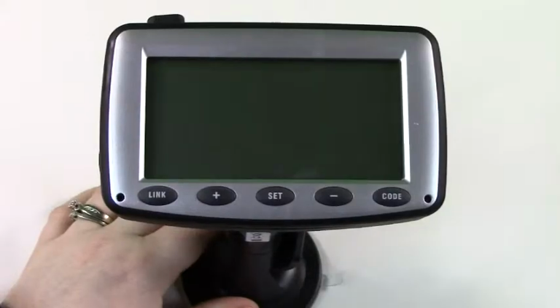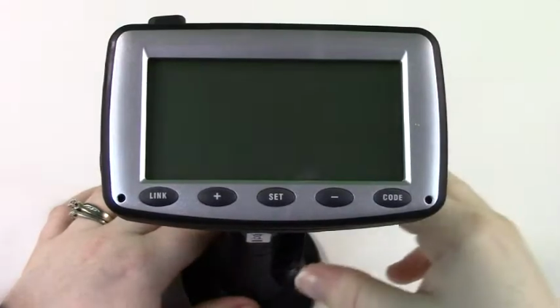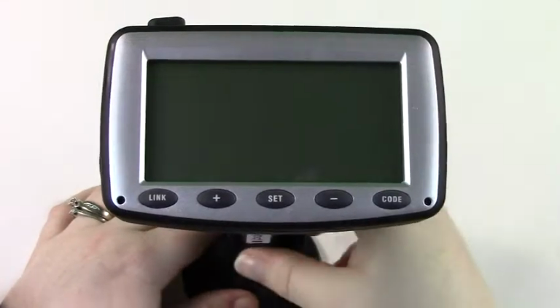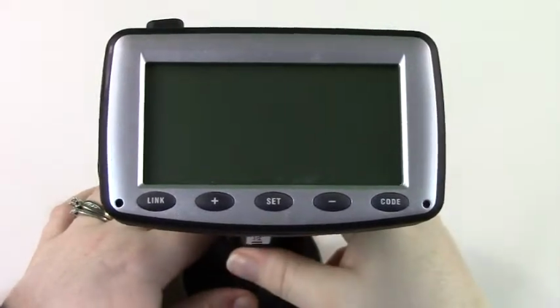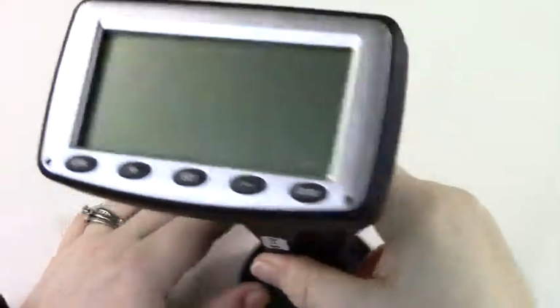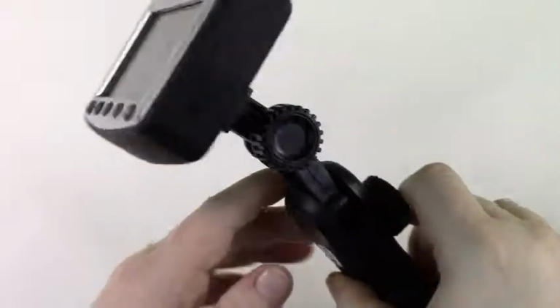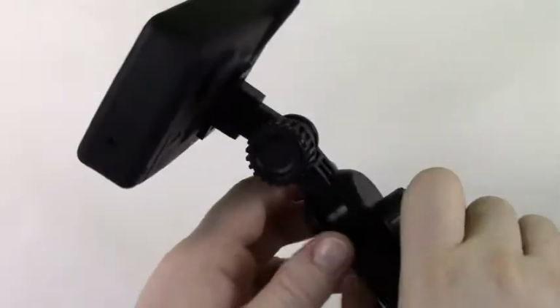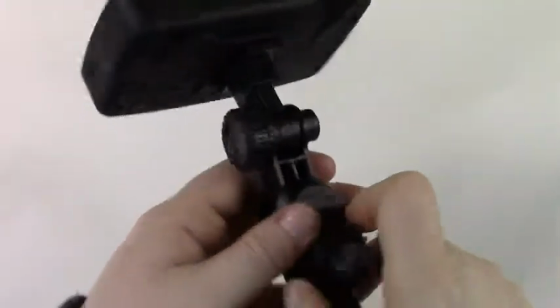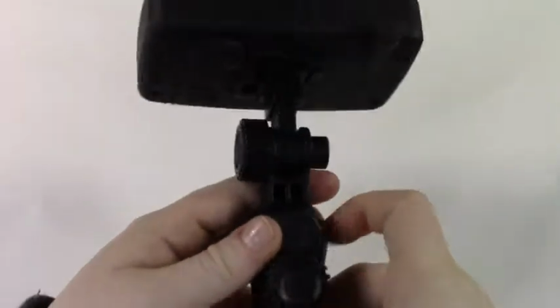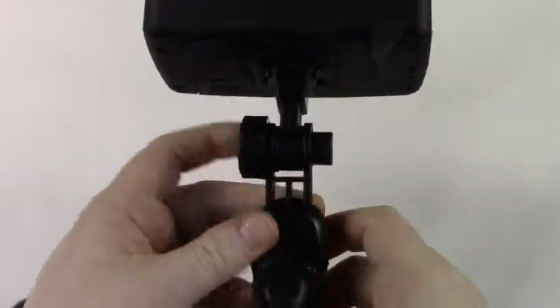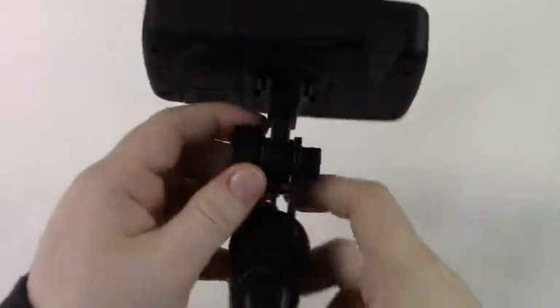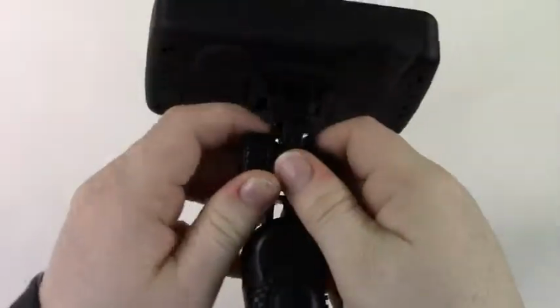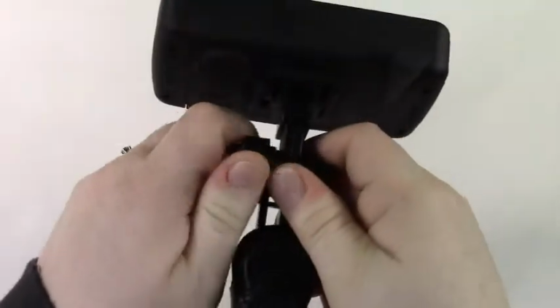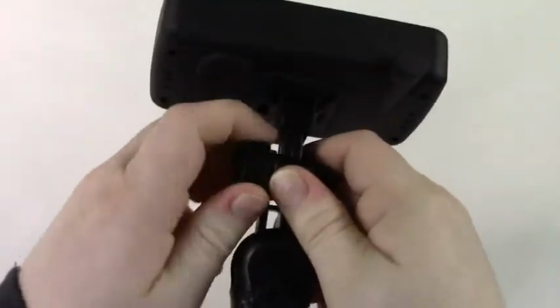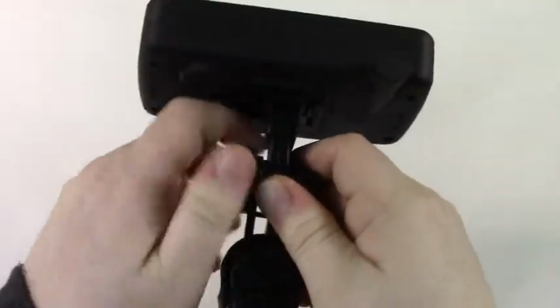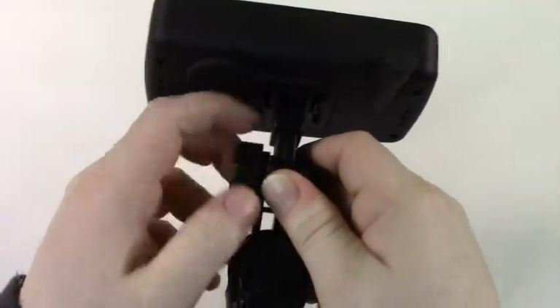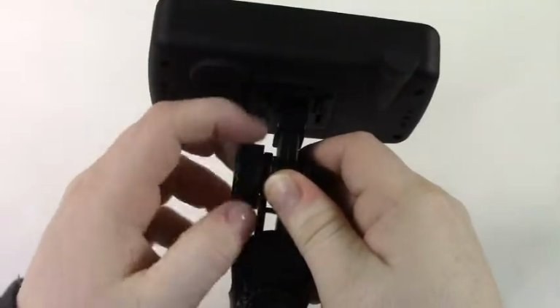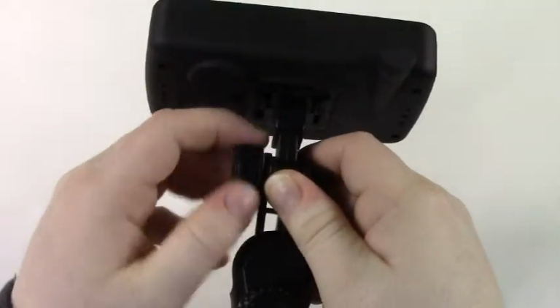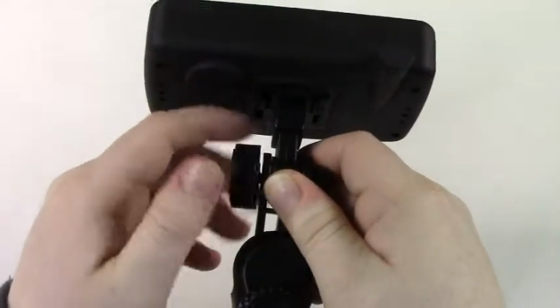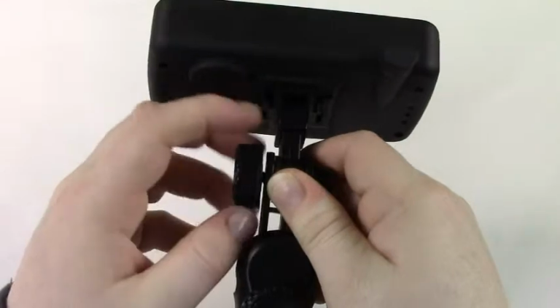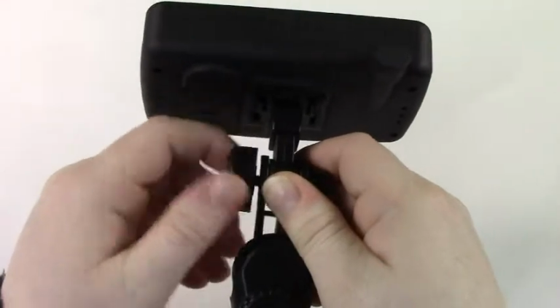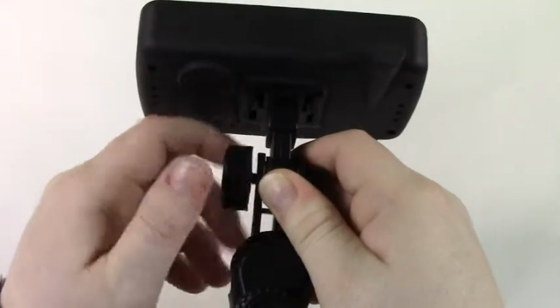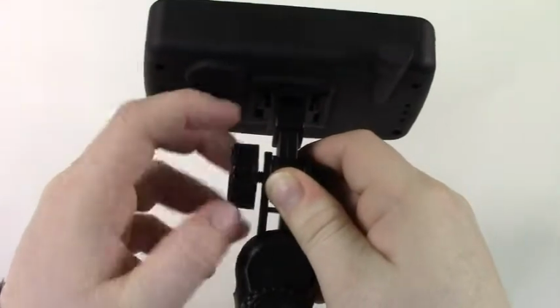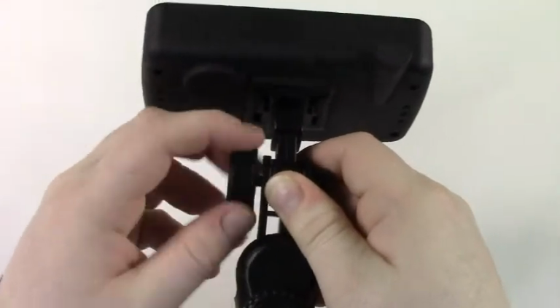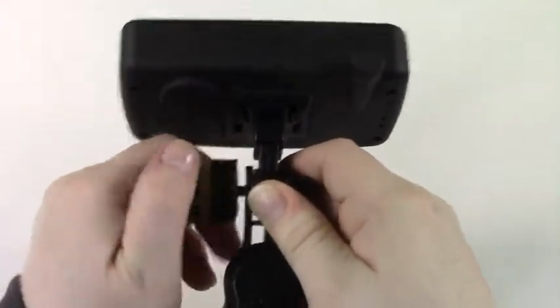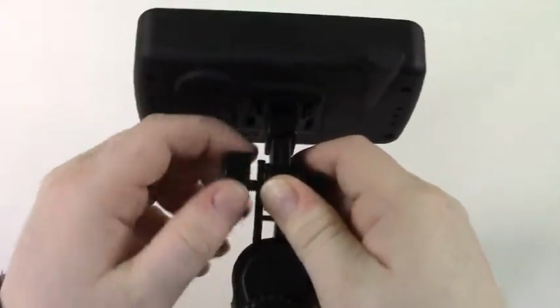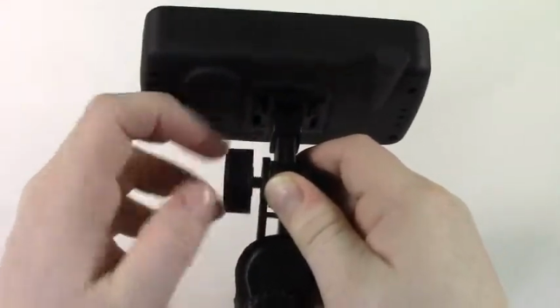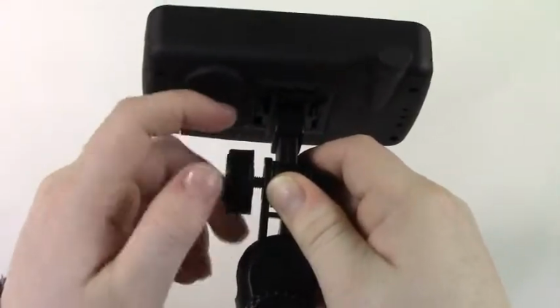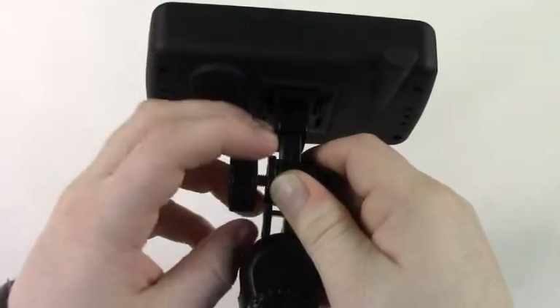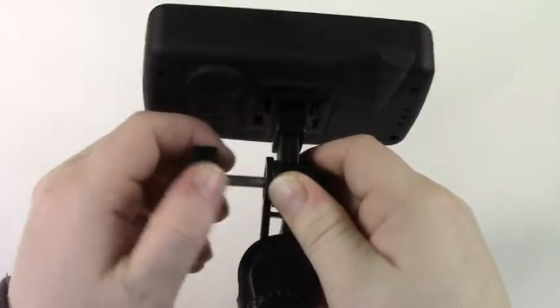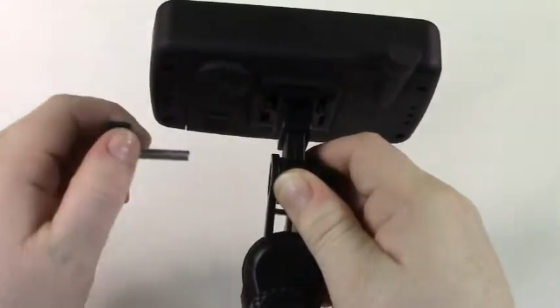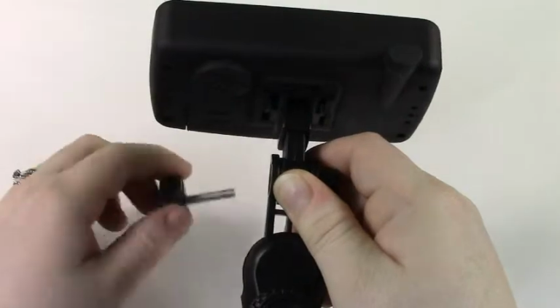The easiest way to detach the stand is to remove it from your windshield, then unscrew the large bolt located at the top of the mount until the top portion comes free. Now we have a smaller piece that is easier to handle.